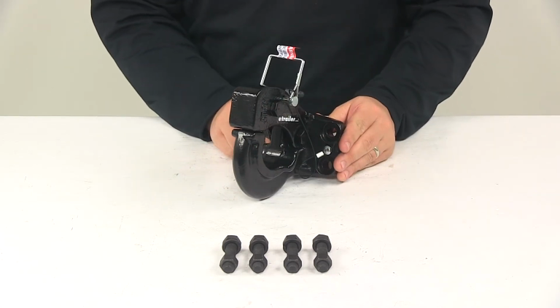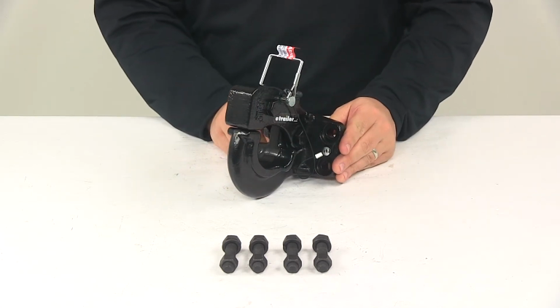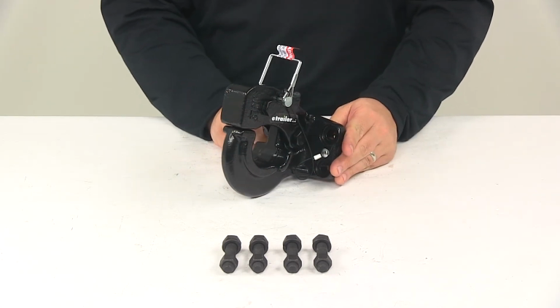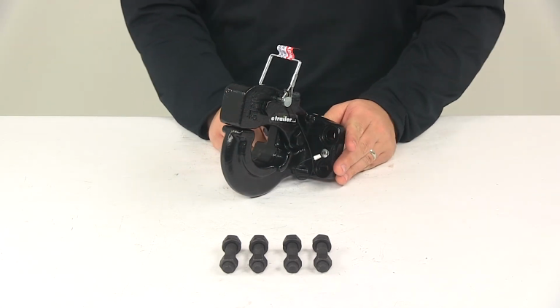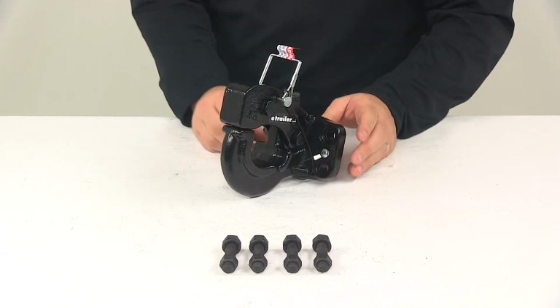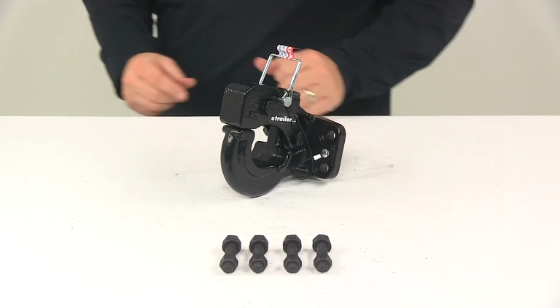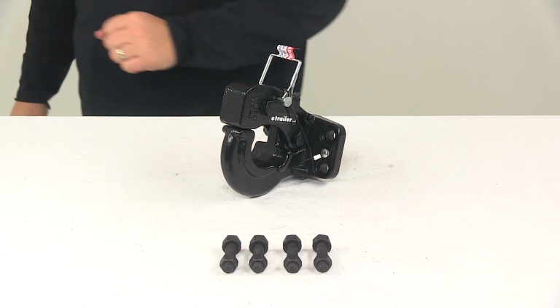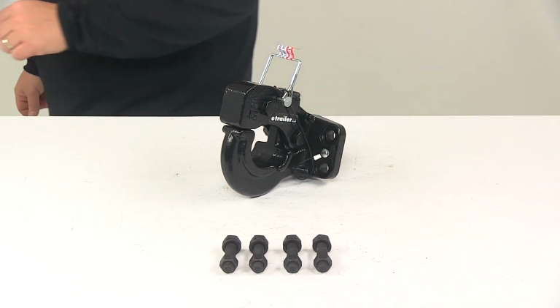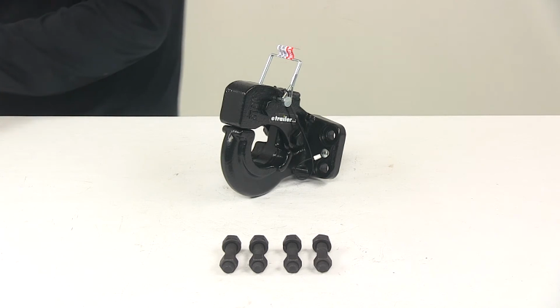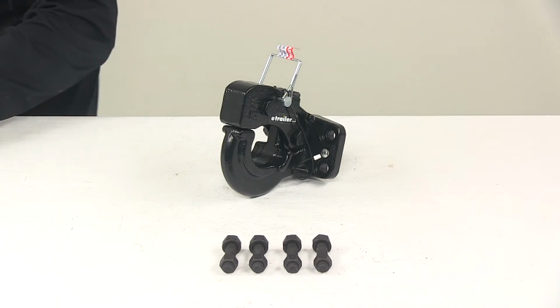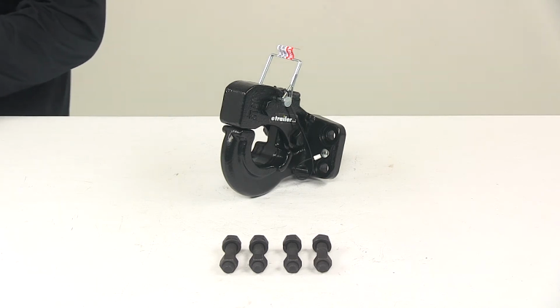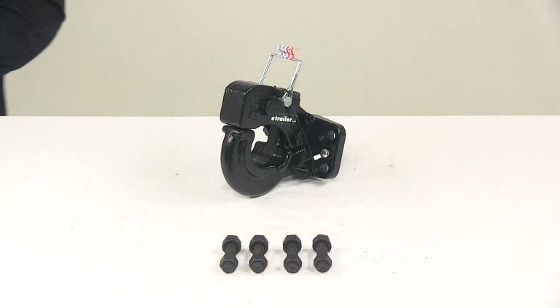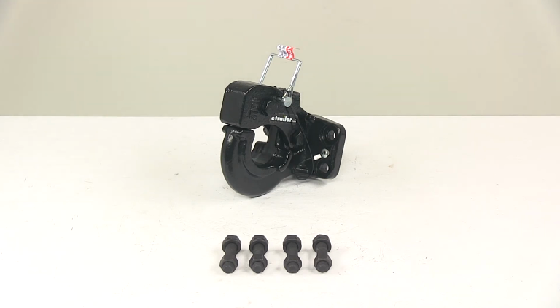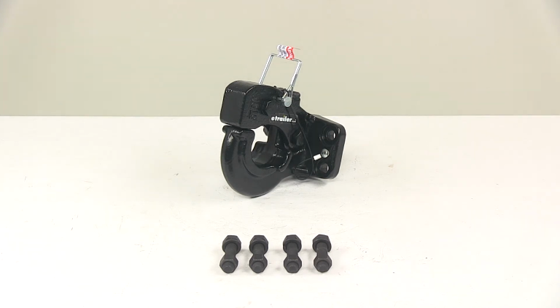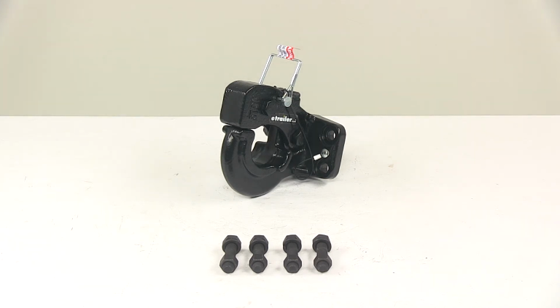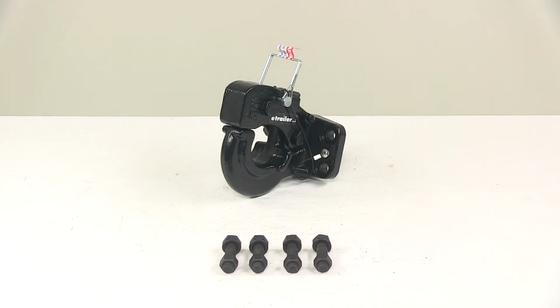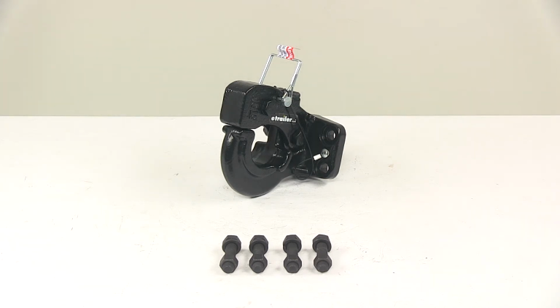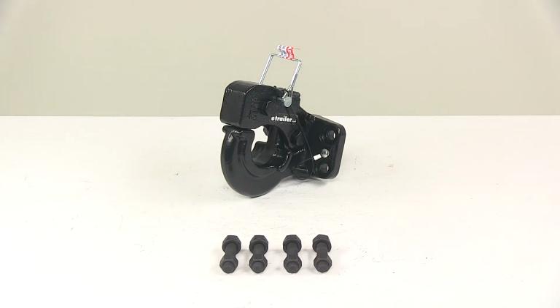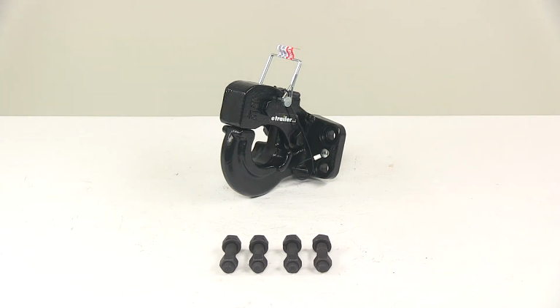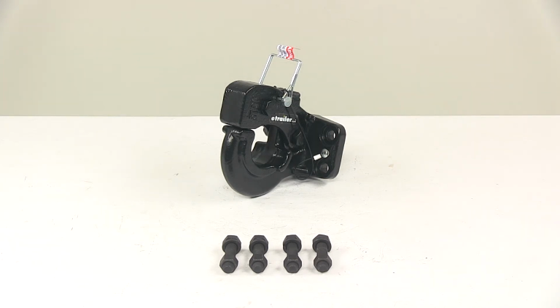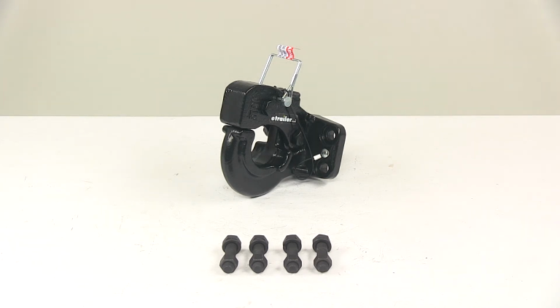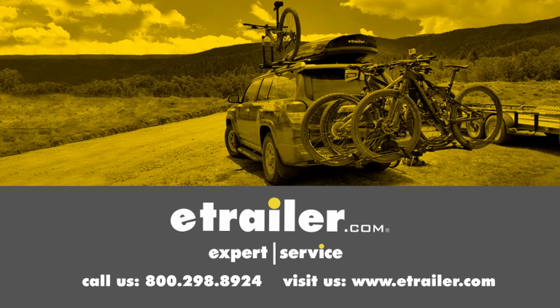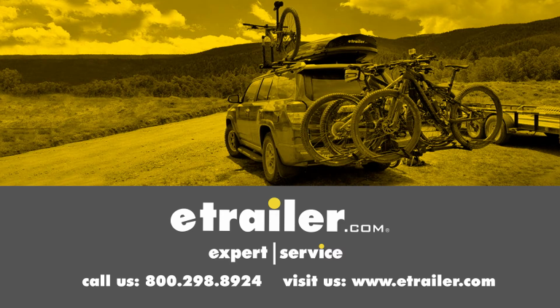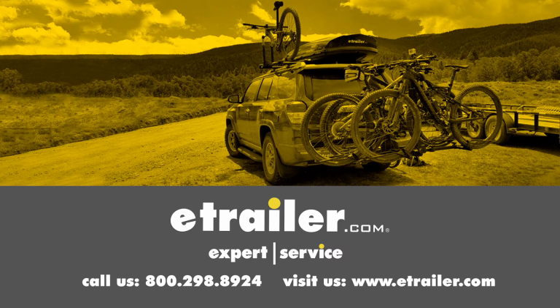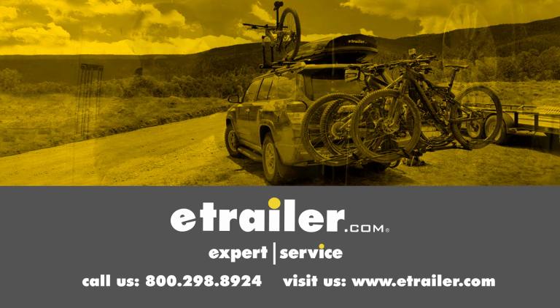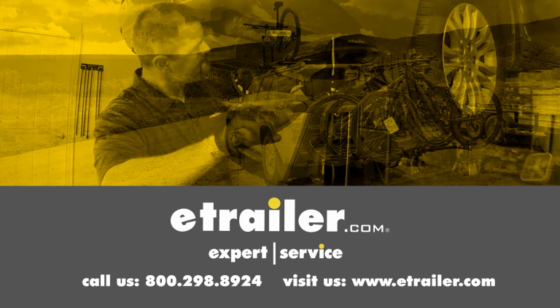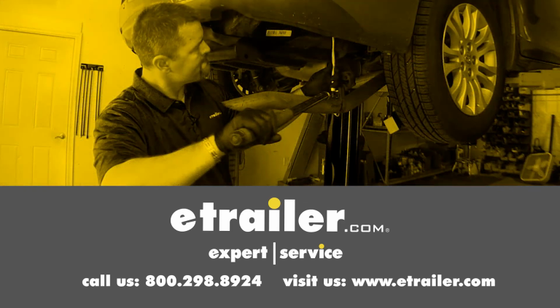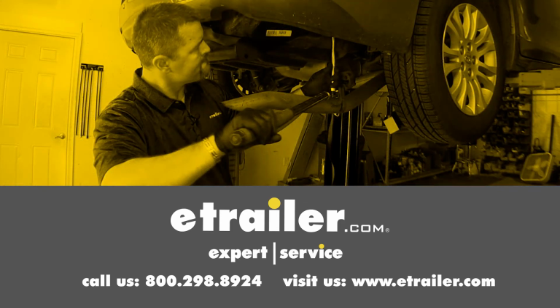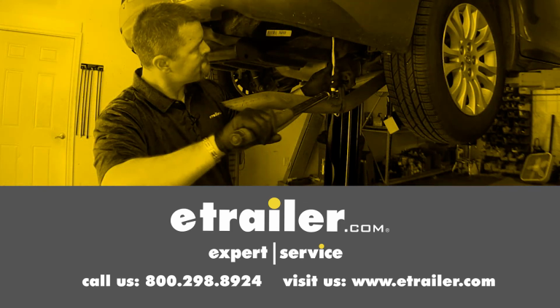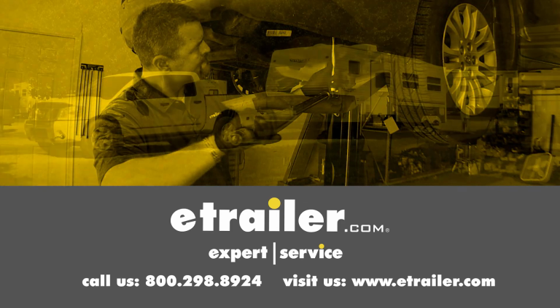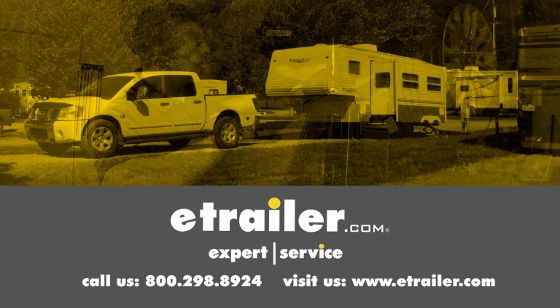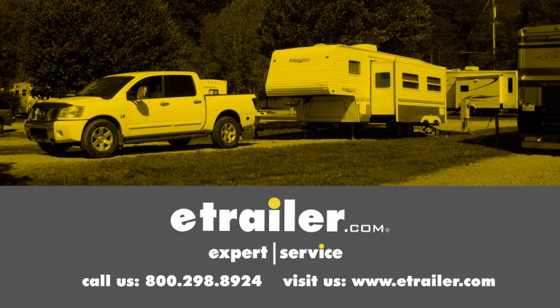That's going to do it for today's look at the Curt Pentelhook. Click the link below to shop, learn more, or visit us at eTrailer.com.